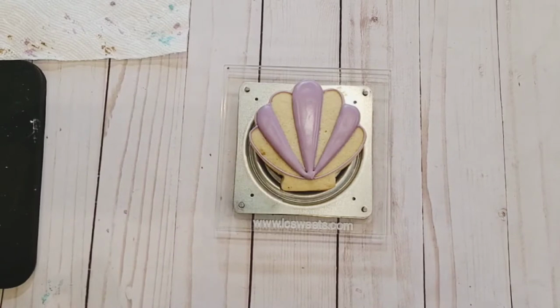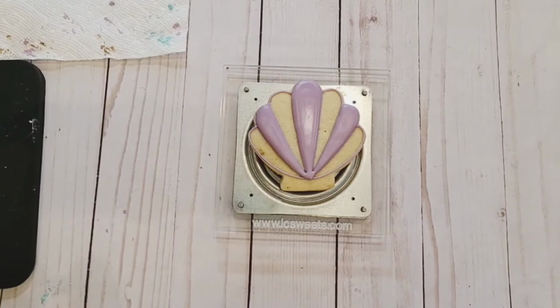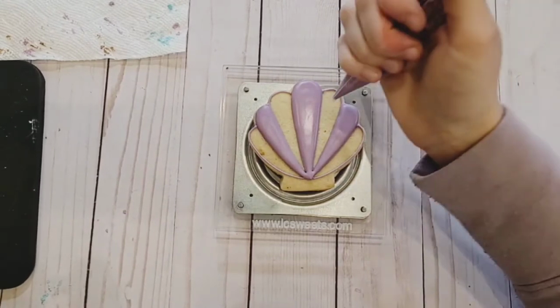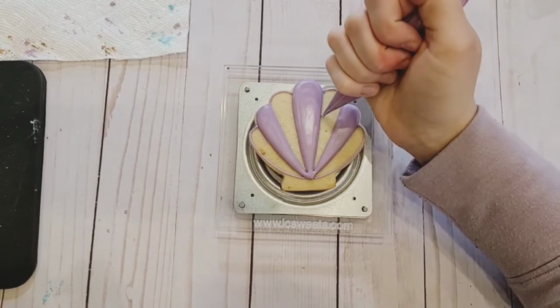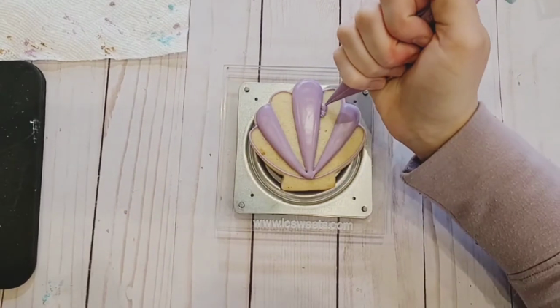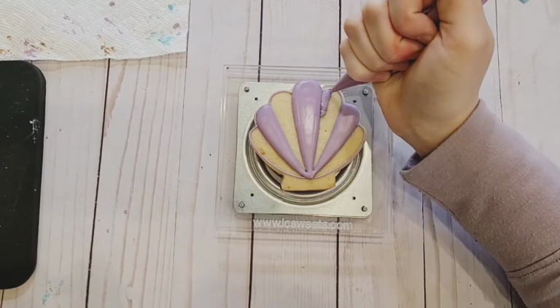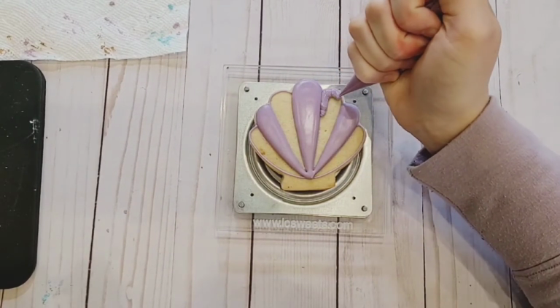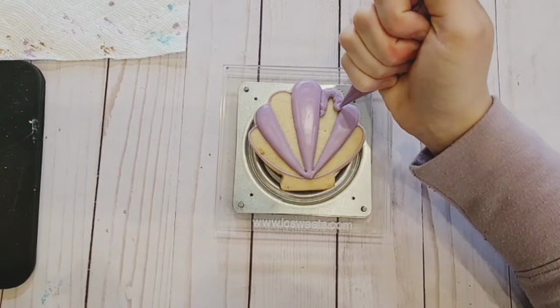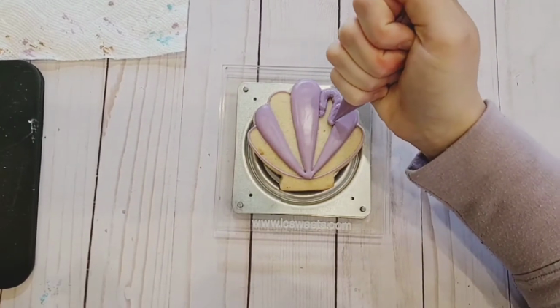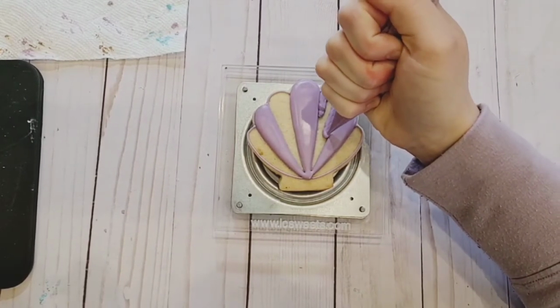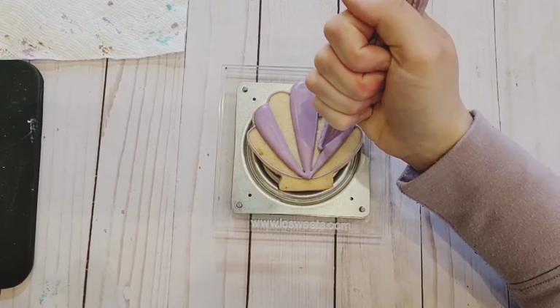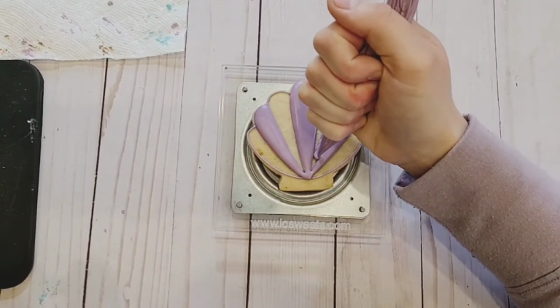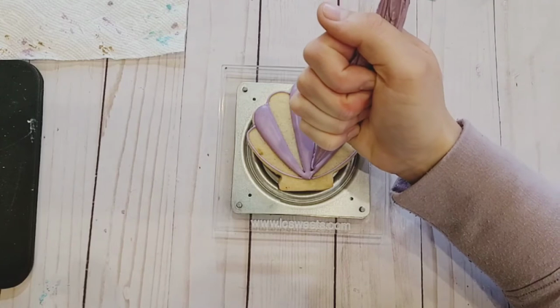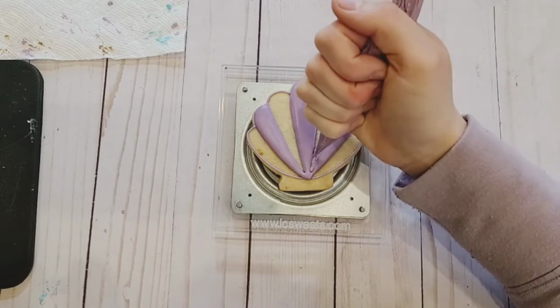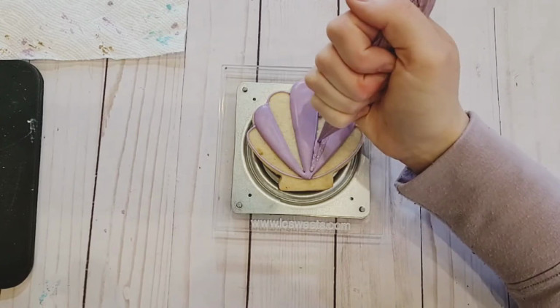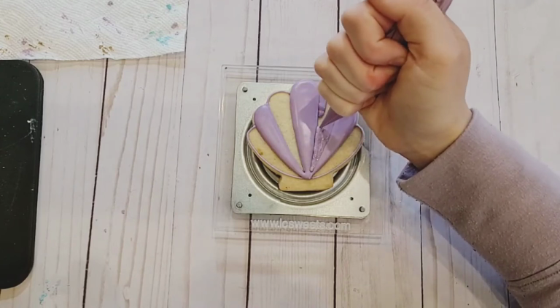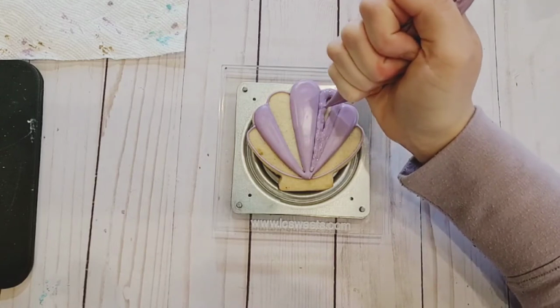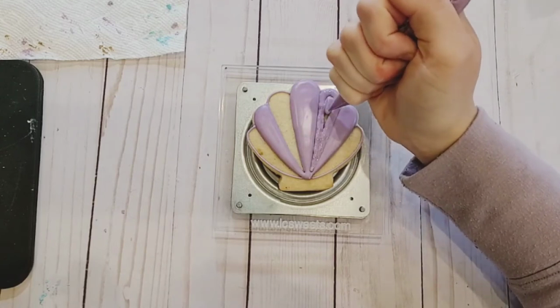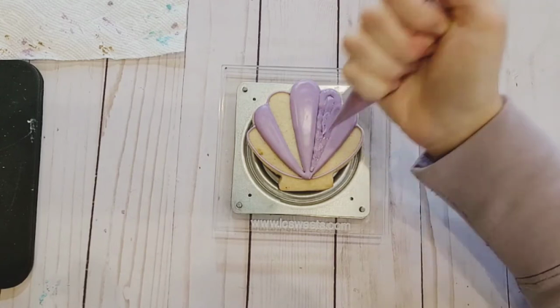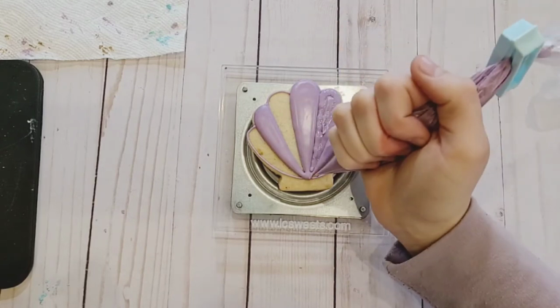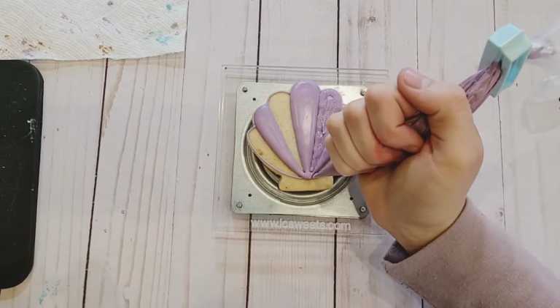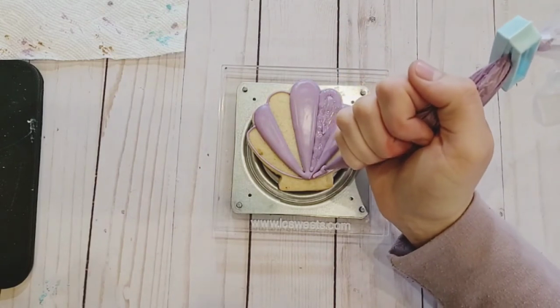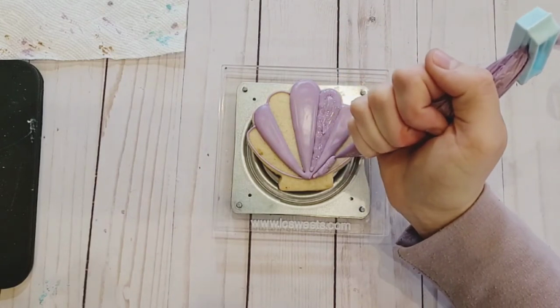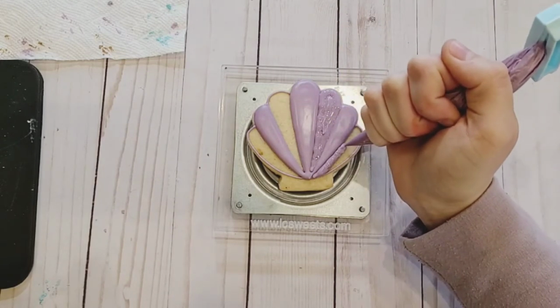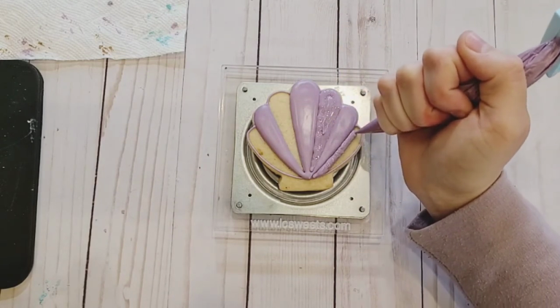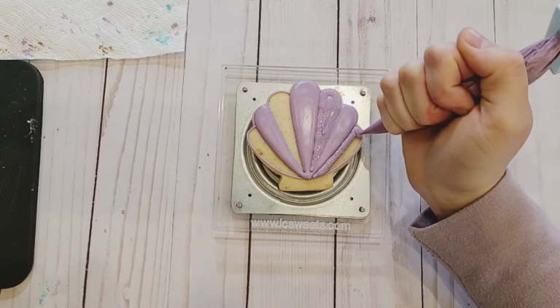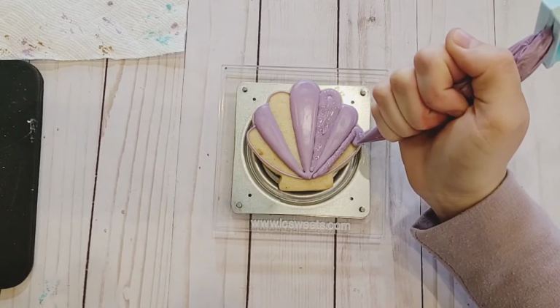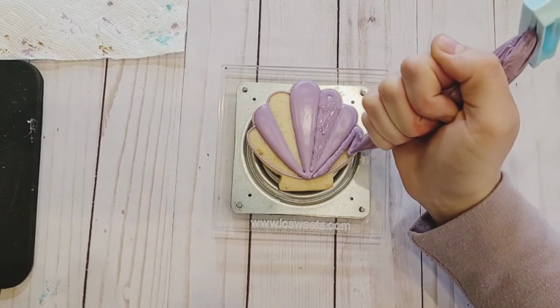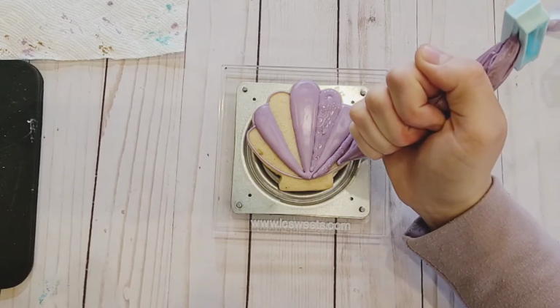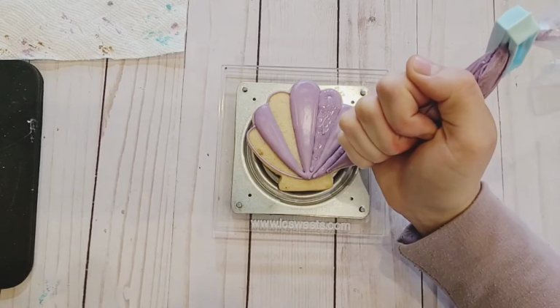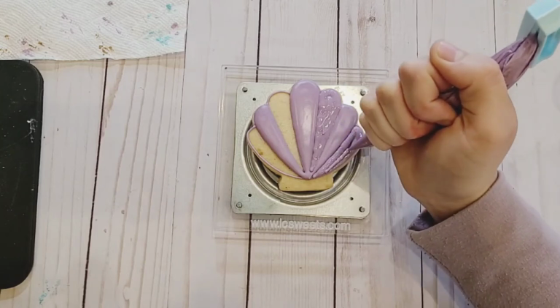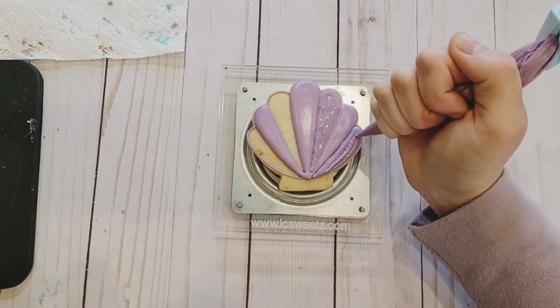Let that dry long enough that each section forms a film or a crust over top. Once this happens, you know that the sections will stay separate from each other. Then go back and fill in the missing gaps.